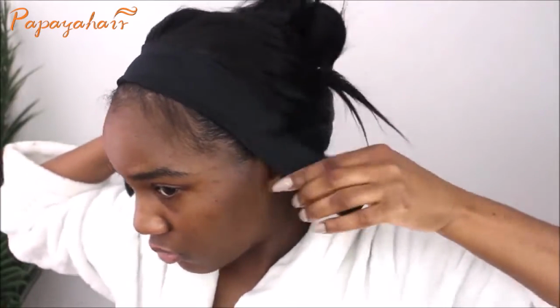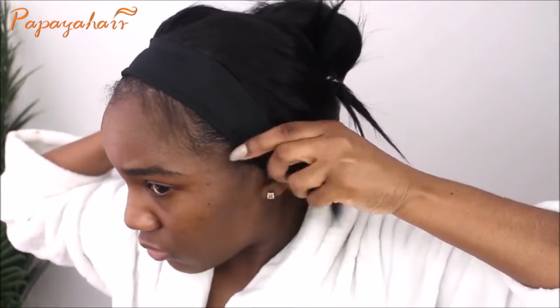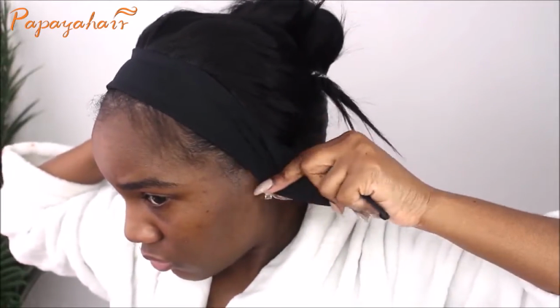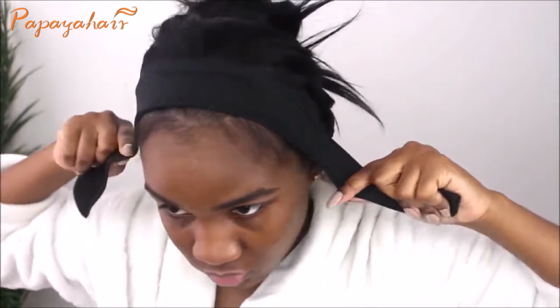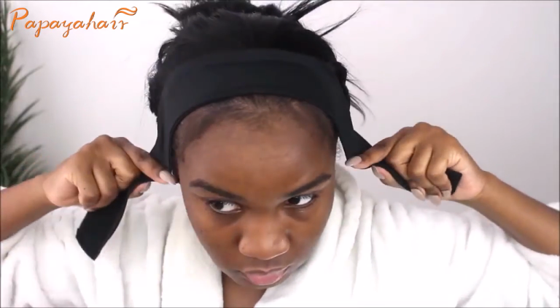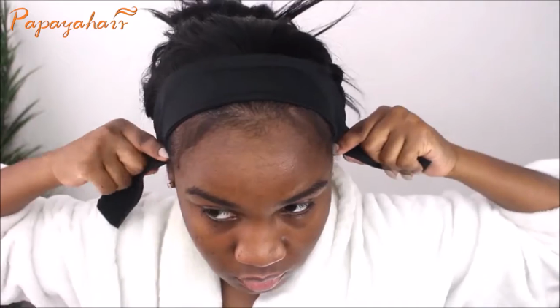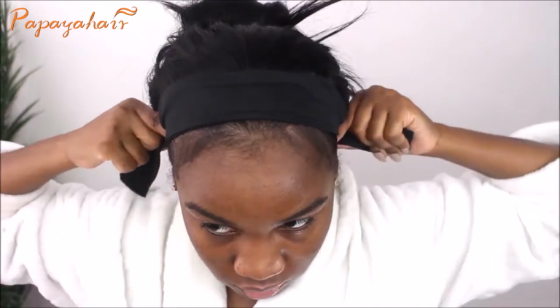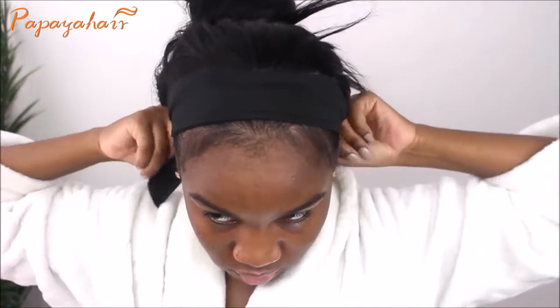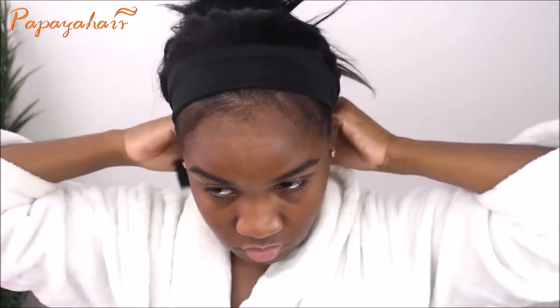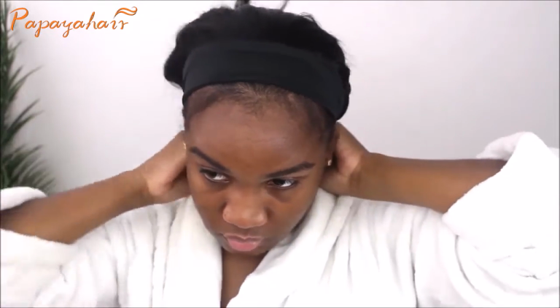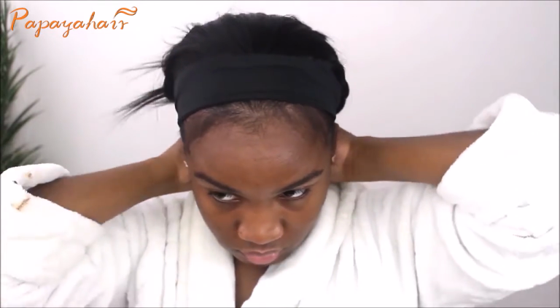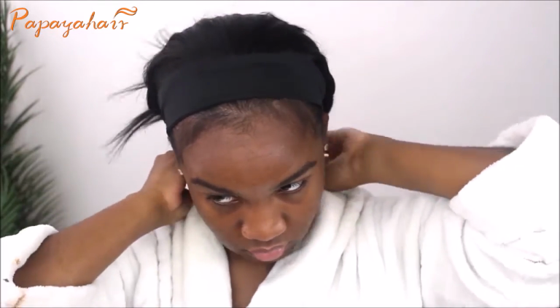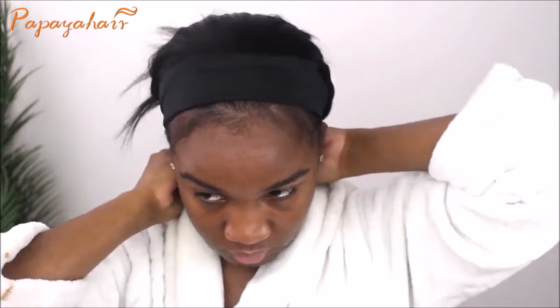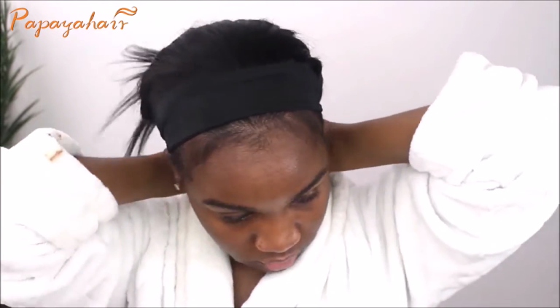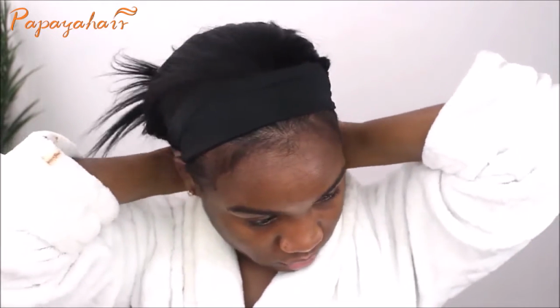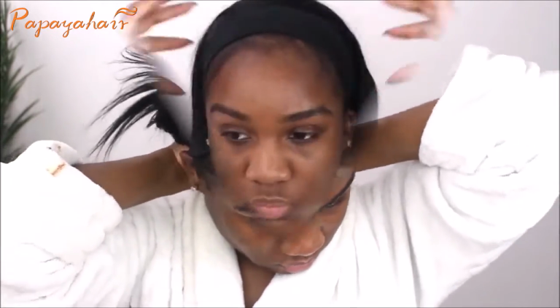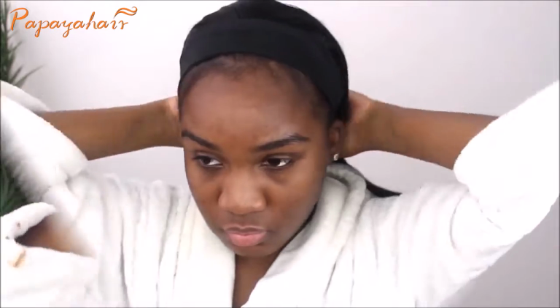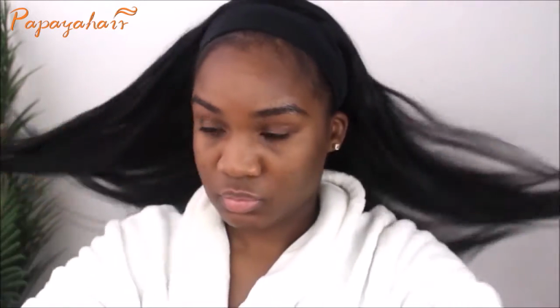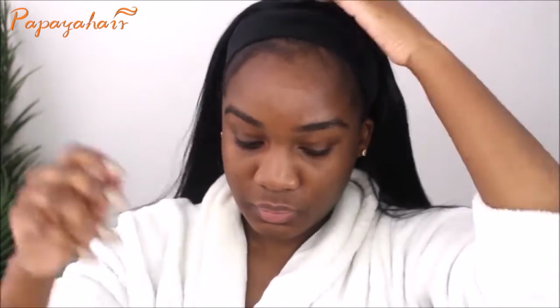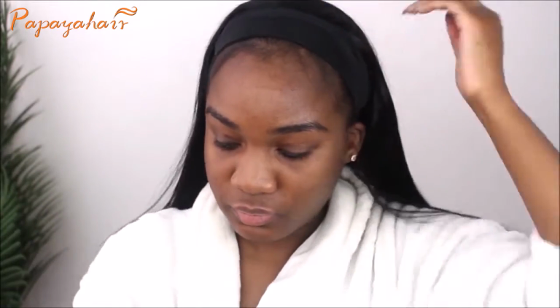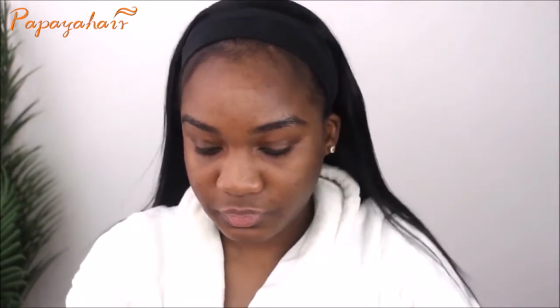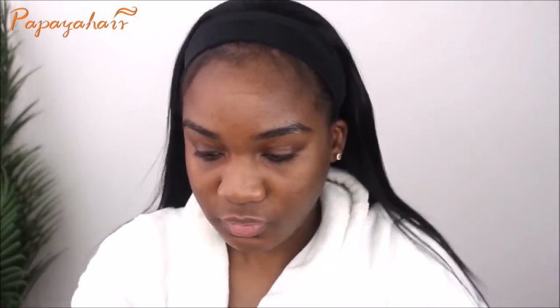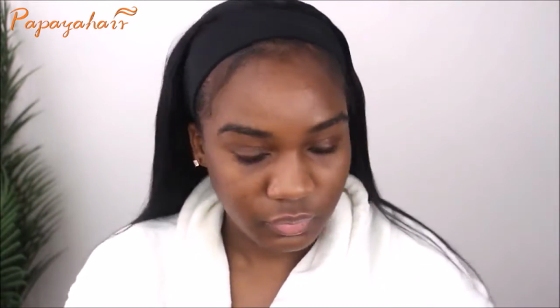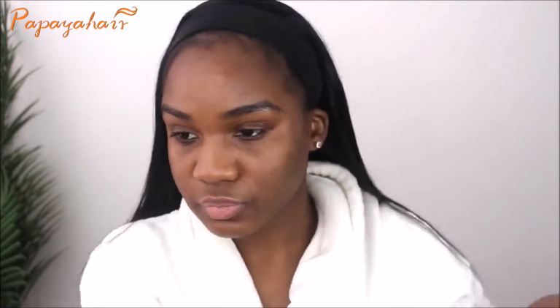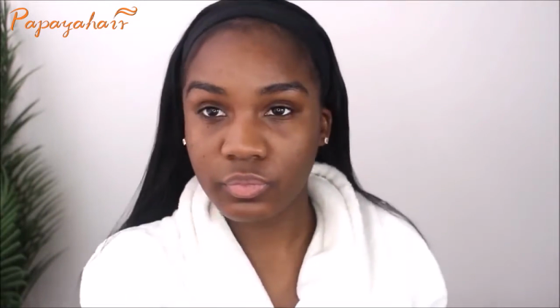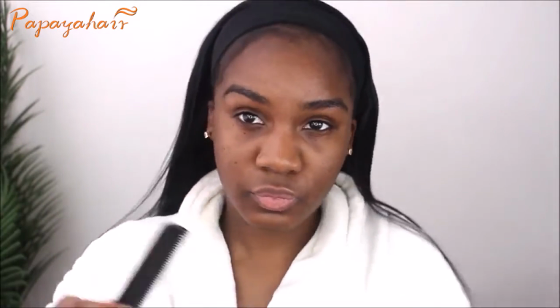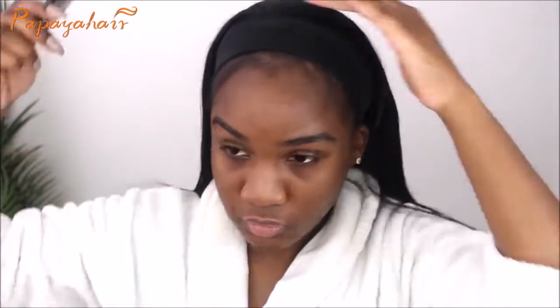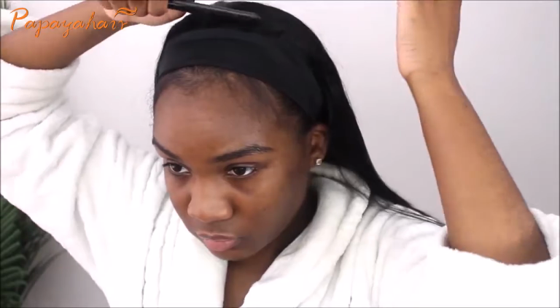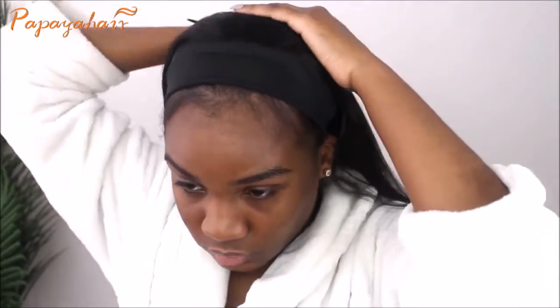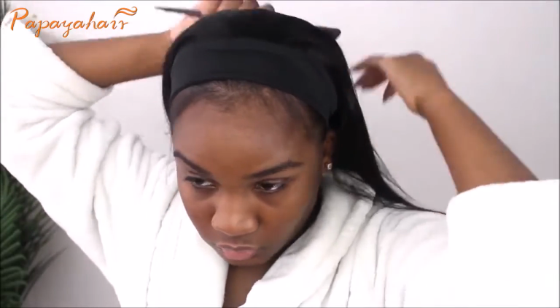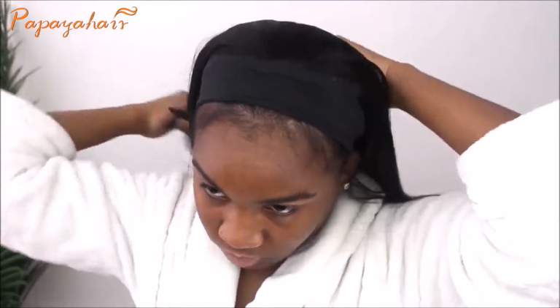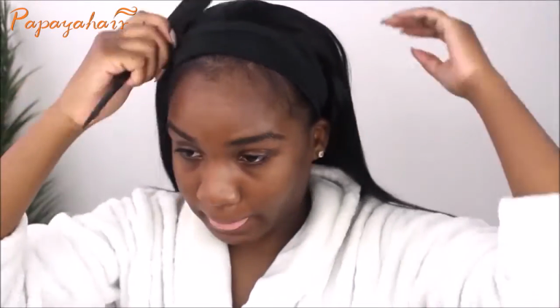I'm just attaching the headband together, and that's pretty much it guys. This is super low maintenance — this is my type of hair: just get up, put it on, and go.